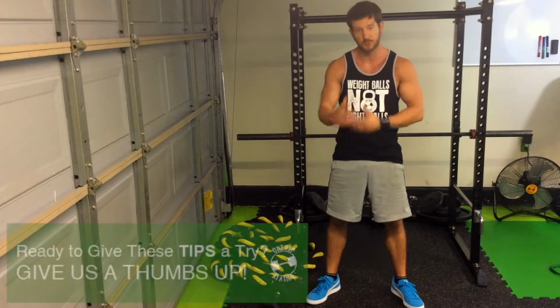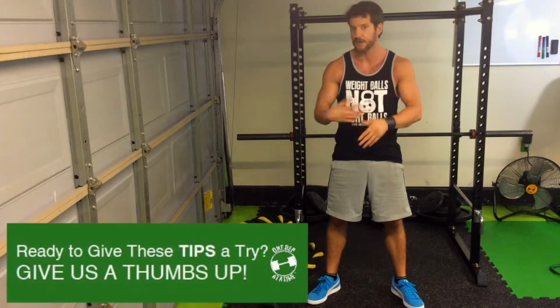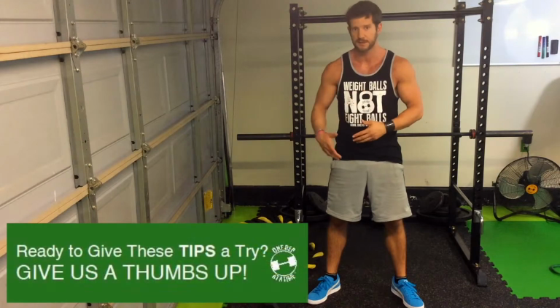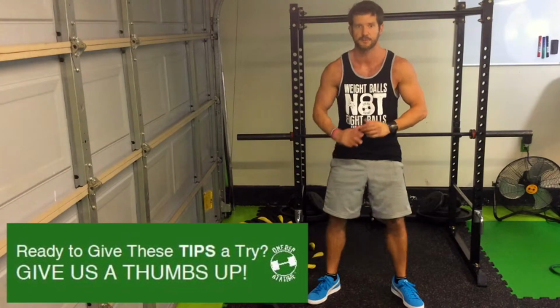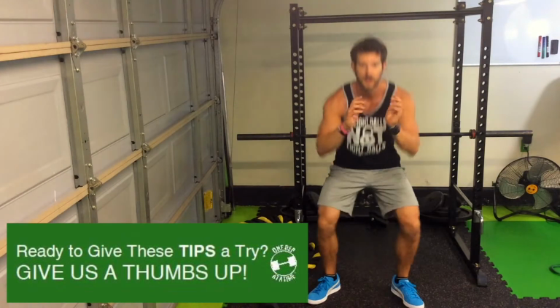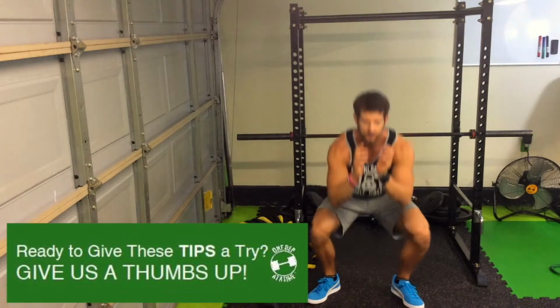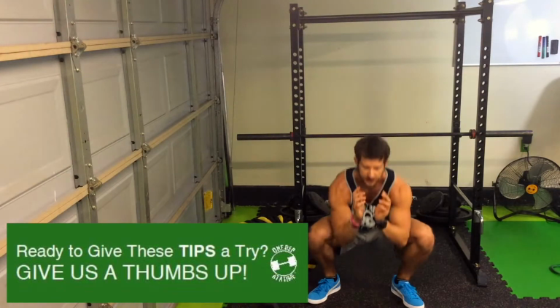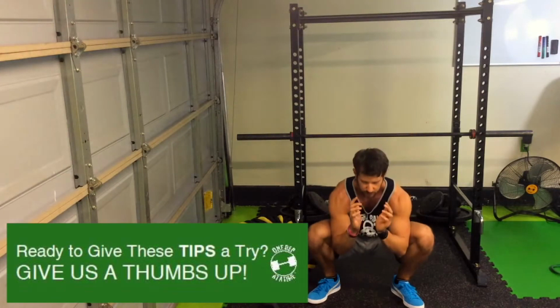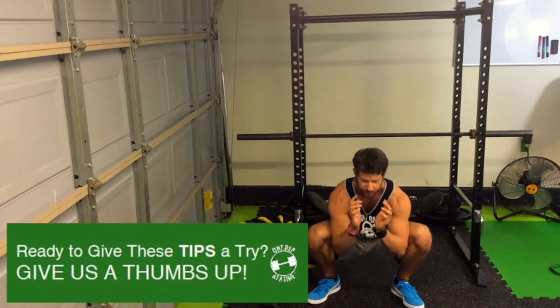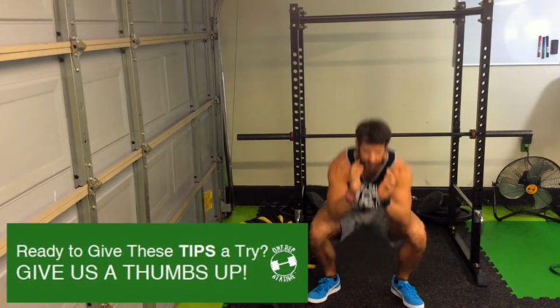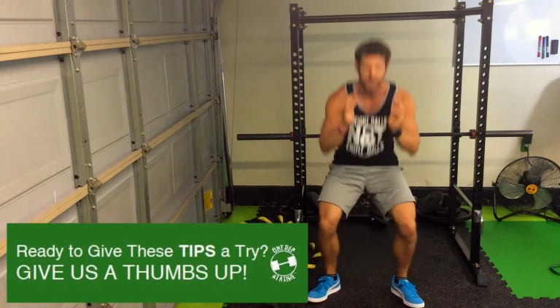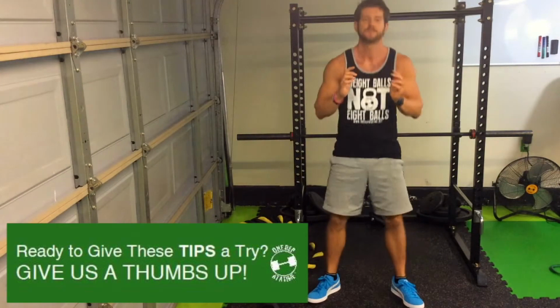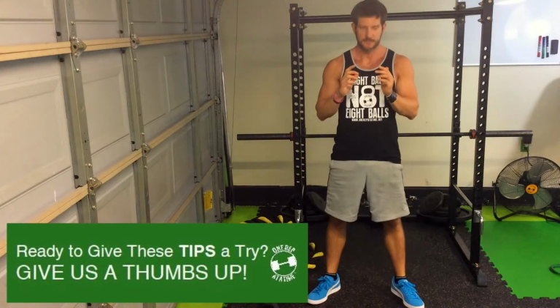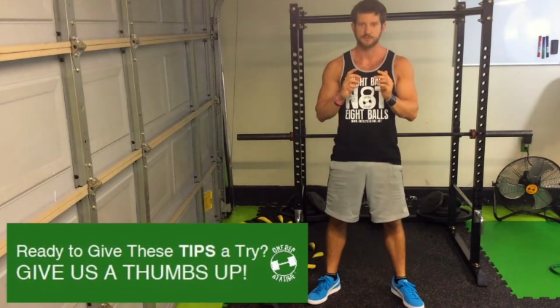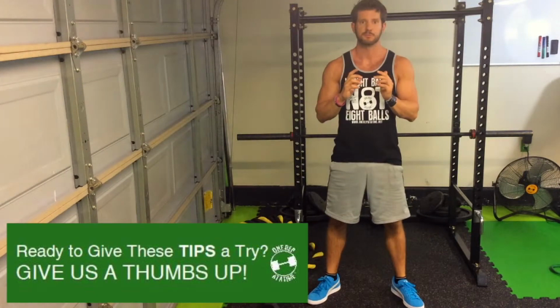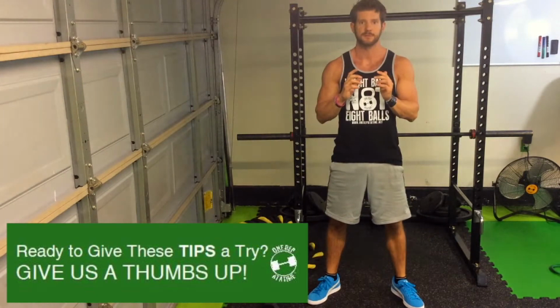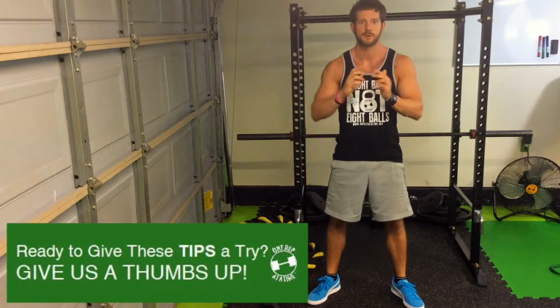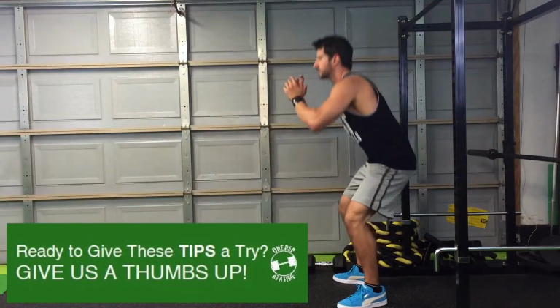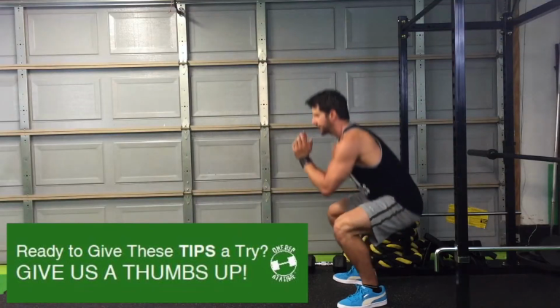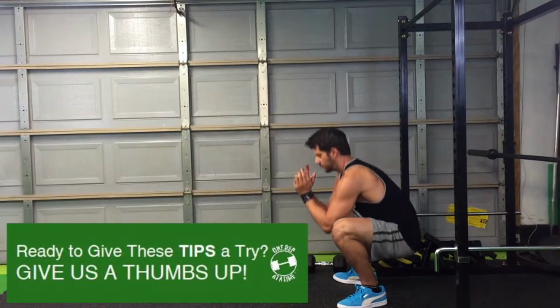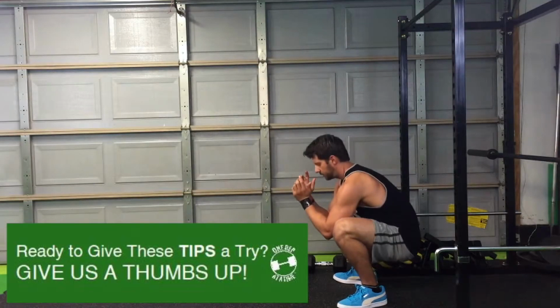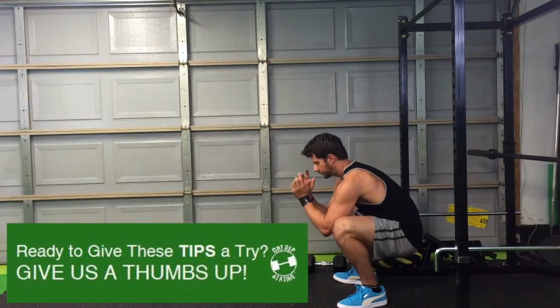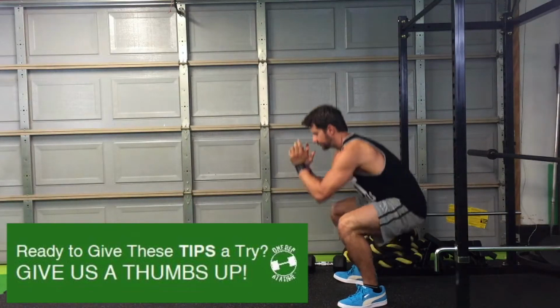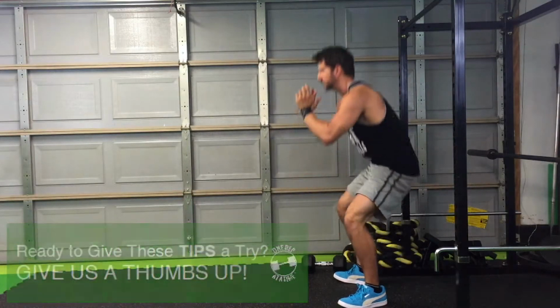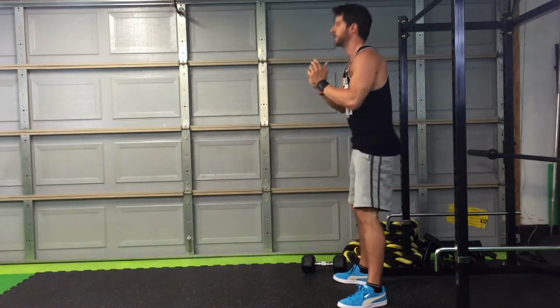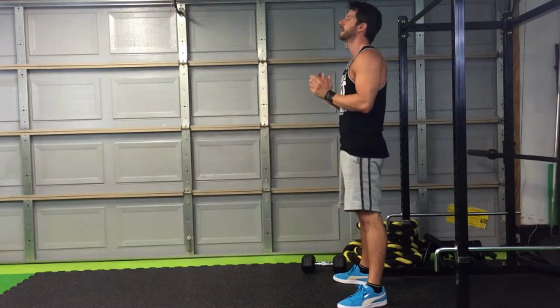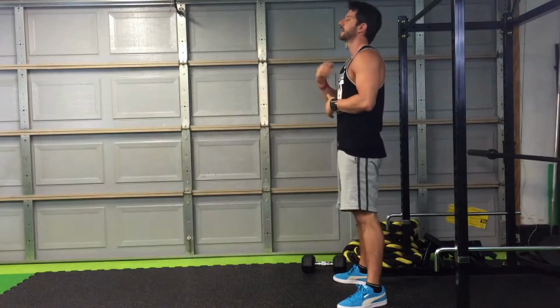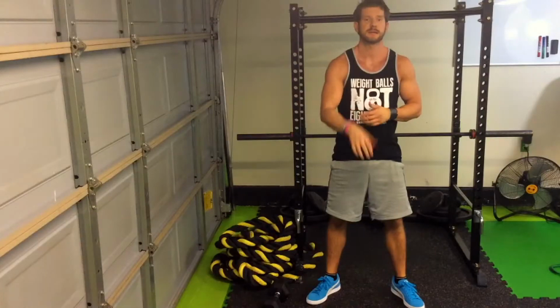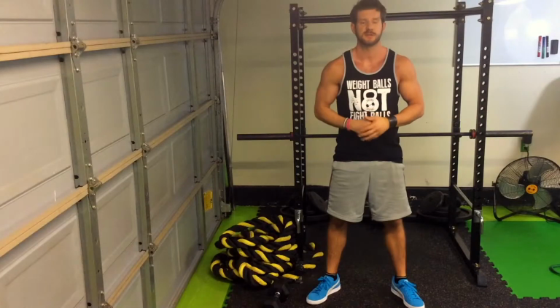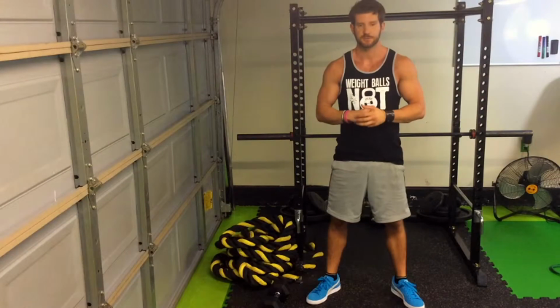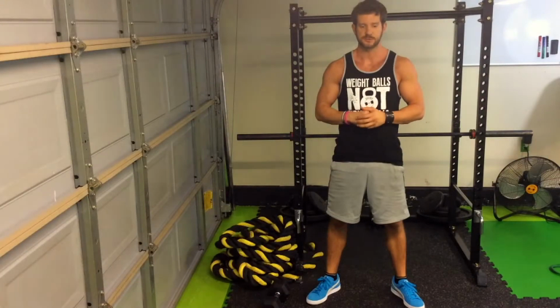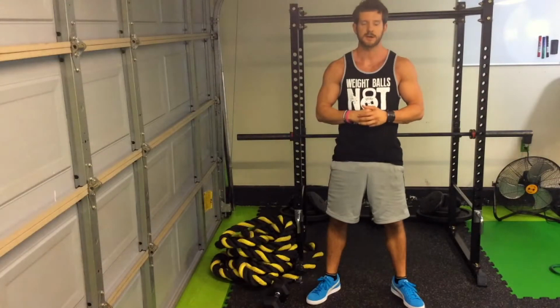Let's do it without spreading the floor: drop down into the hole, drive up. Now let's do it with spreading the floor: drop down into the hole, drive up through your heels, spread. That's the type of tension we want you to carry.